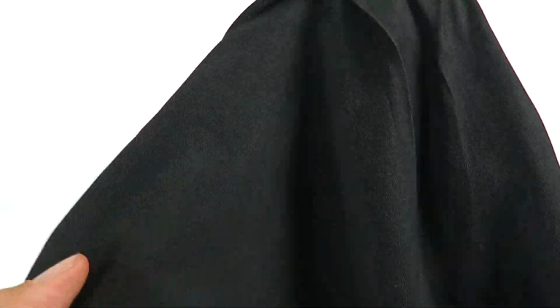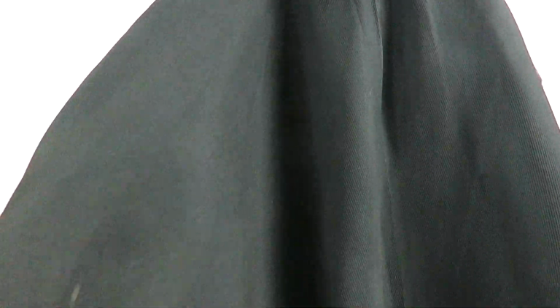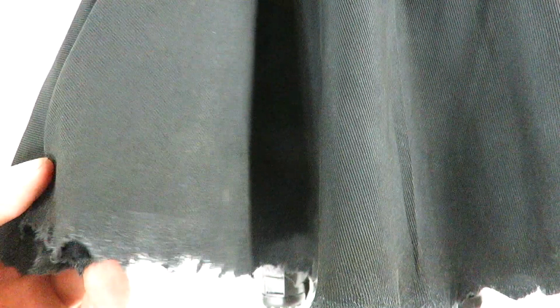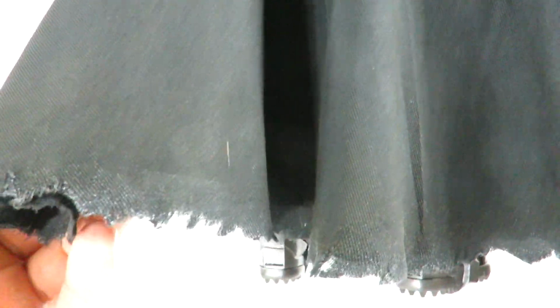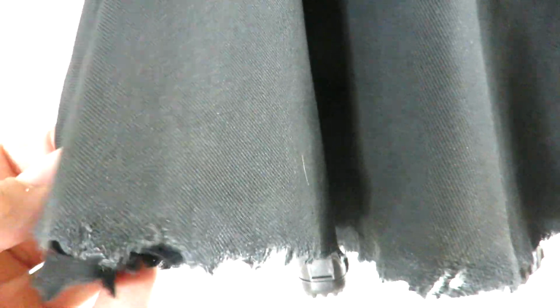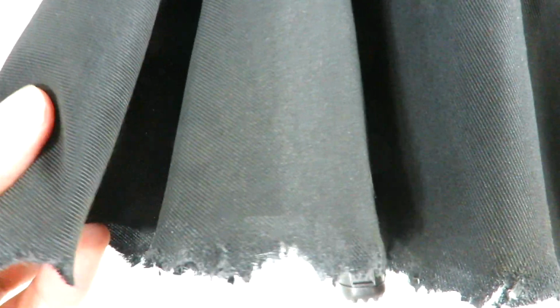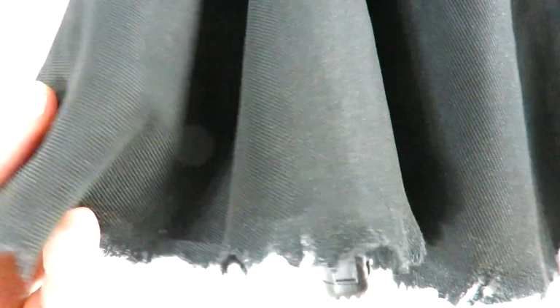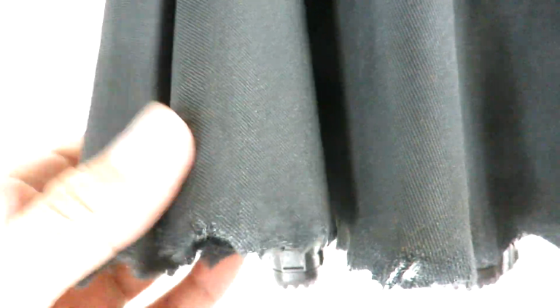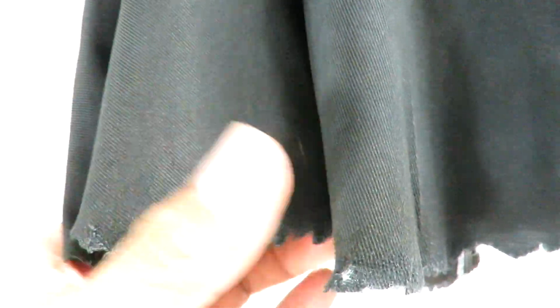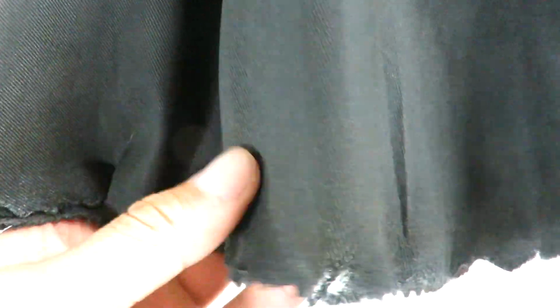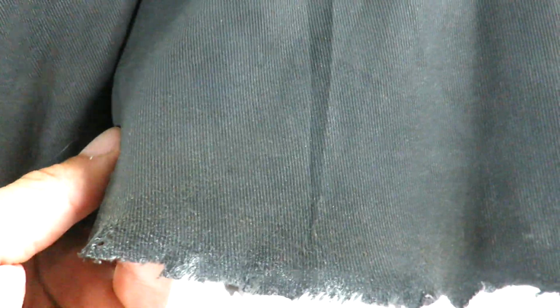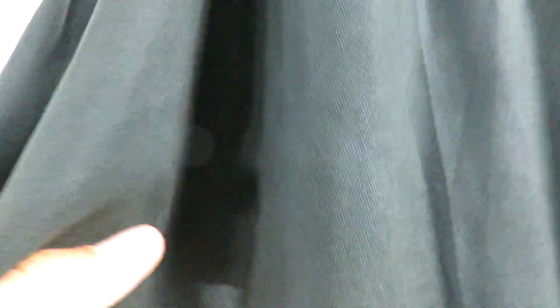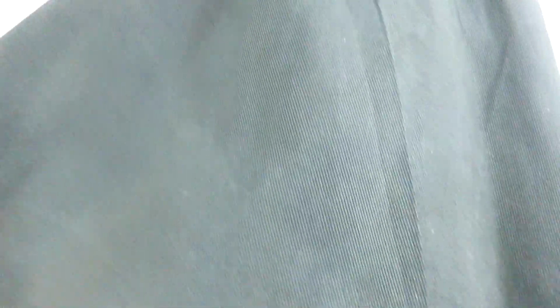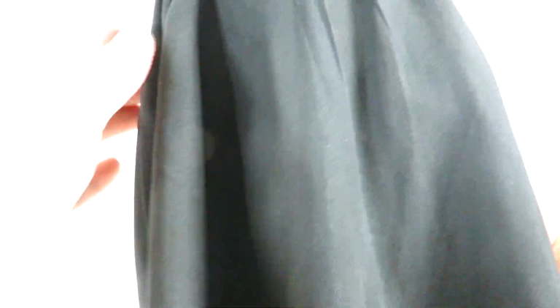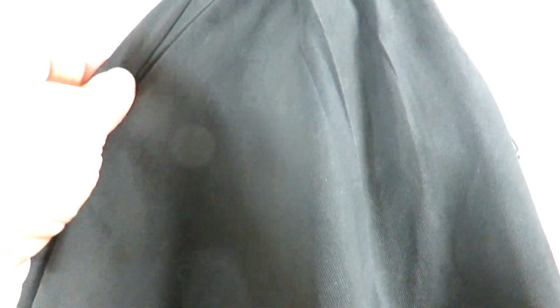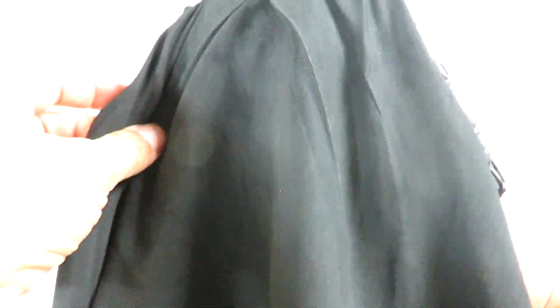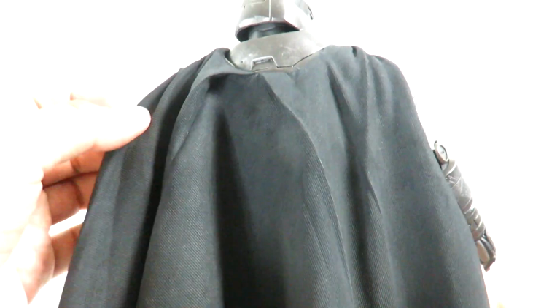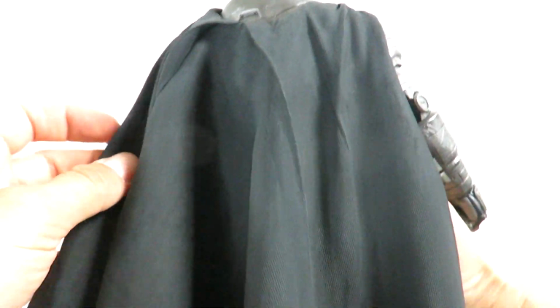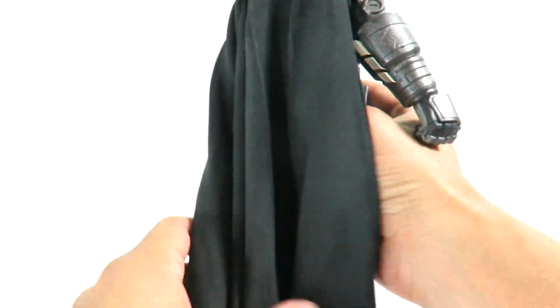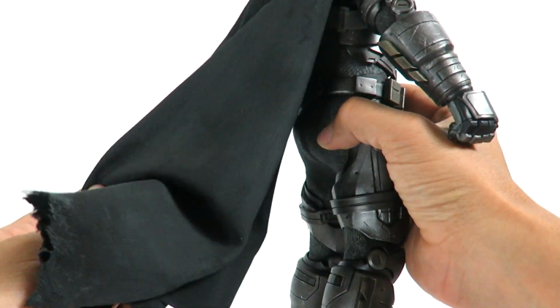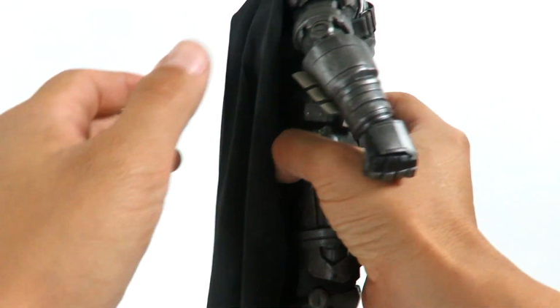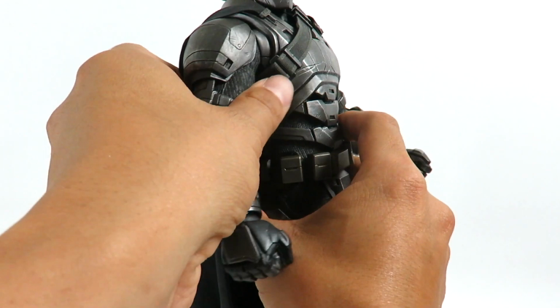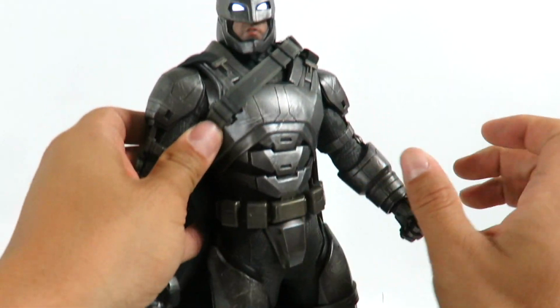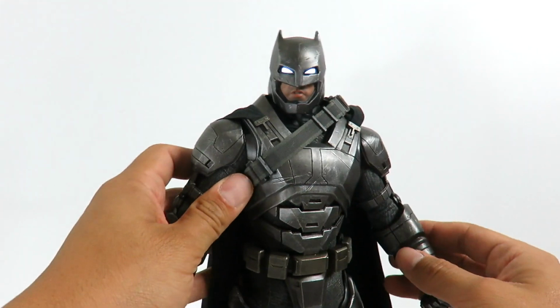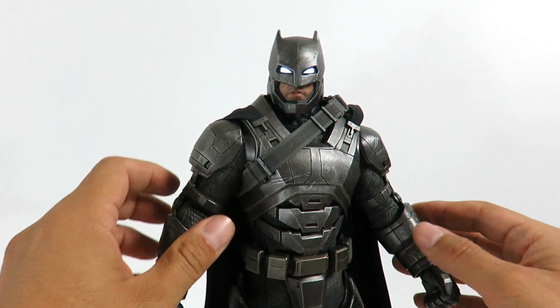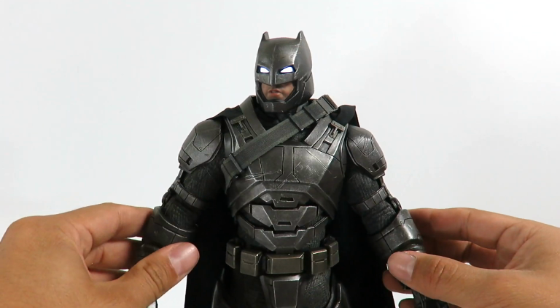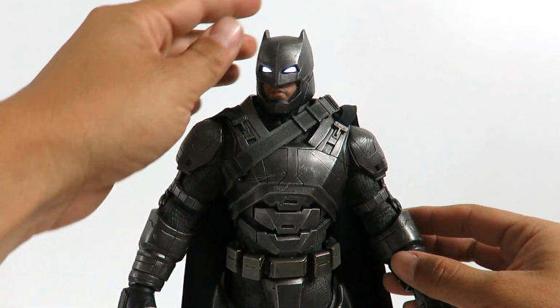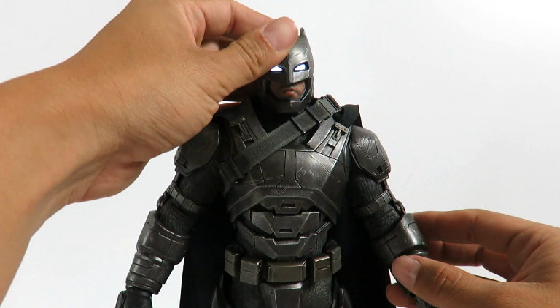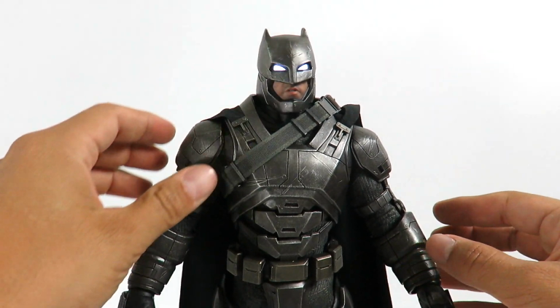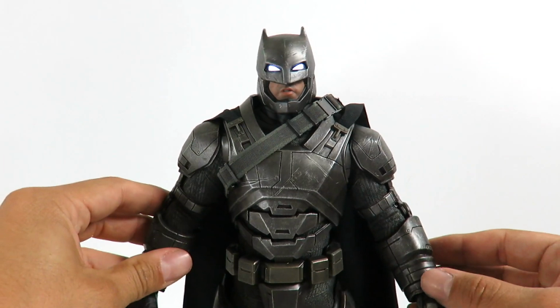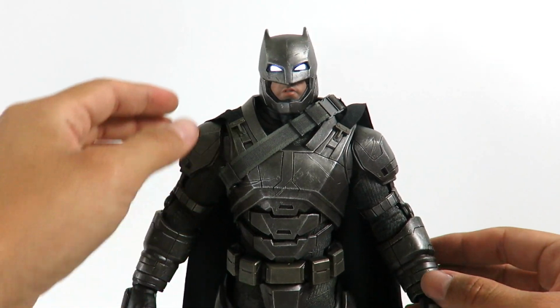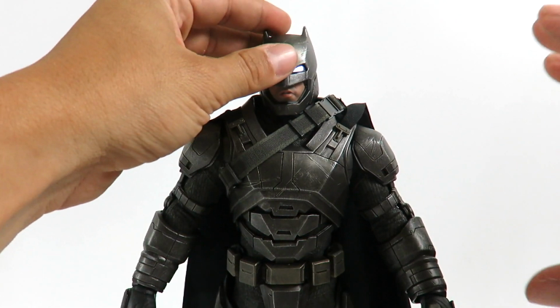The cape overall I think looks great. It's got a little bit of wear at the bottom, a little dirty and torn. I still wish we could get a wired cape with these figures, because I think that would look very very awesome and make the figure pop out a lot more.